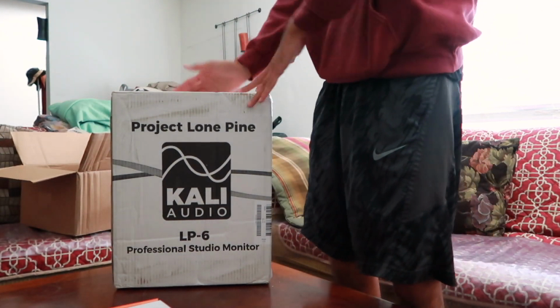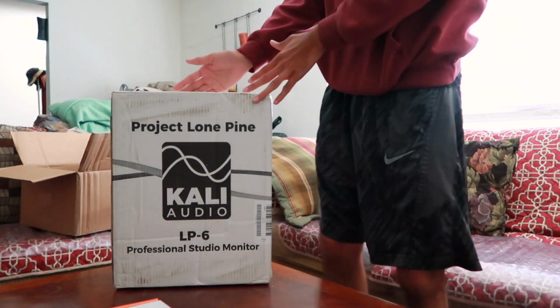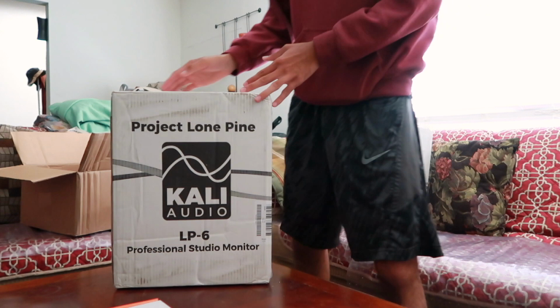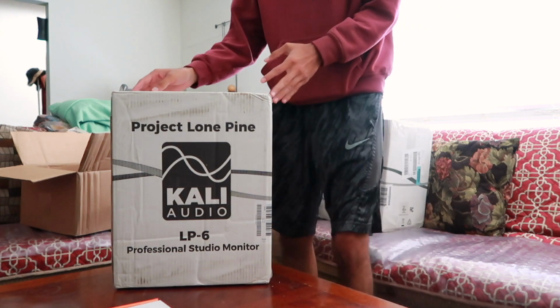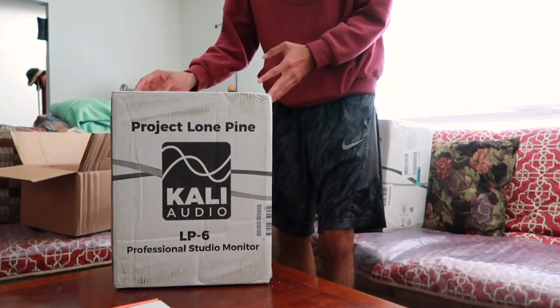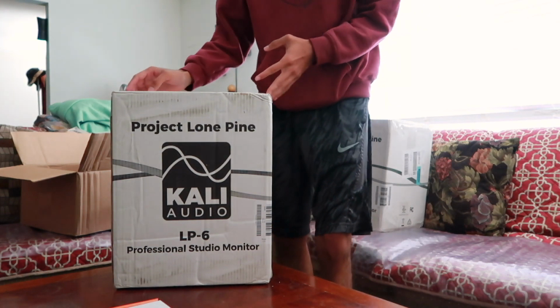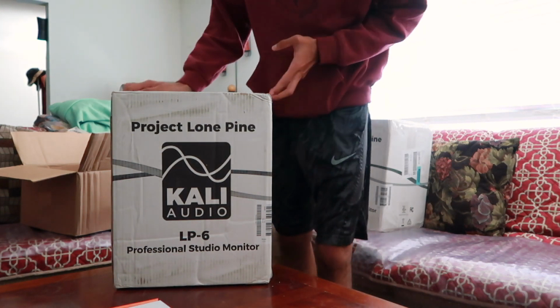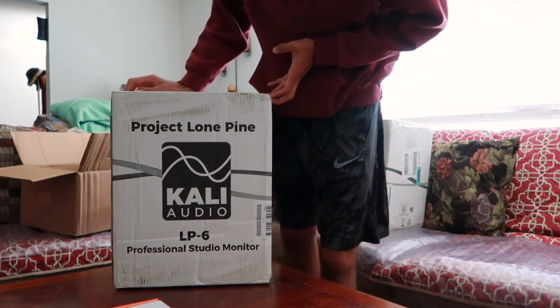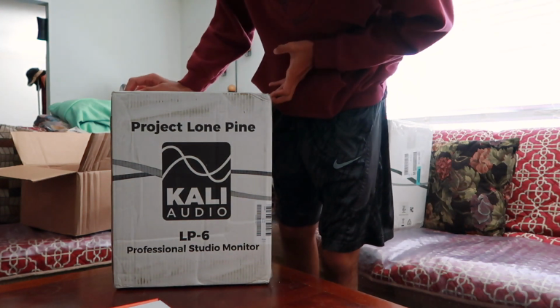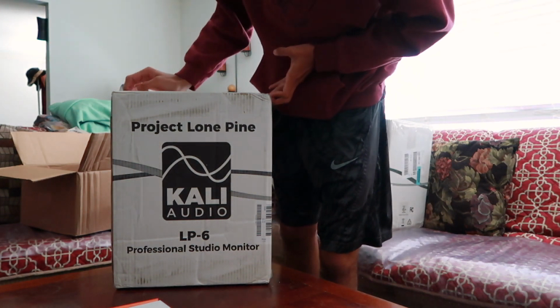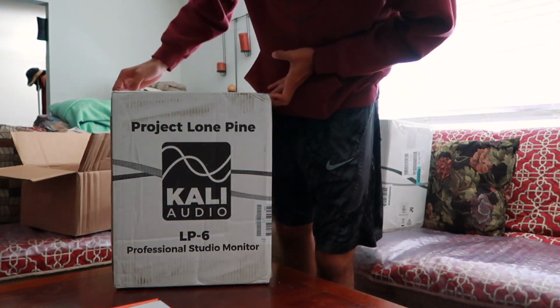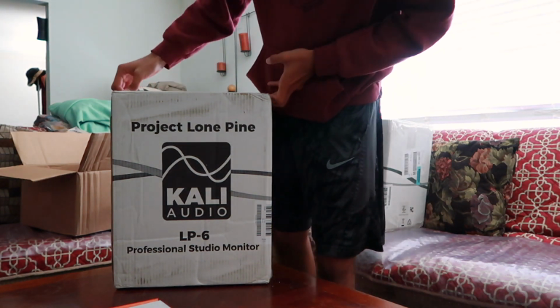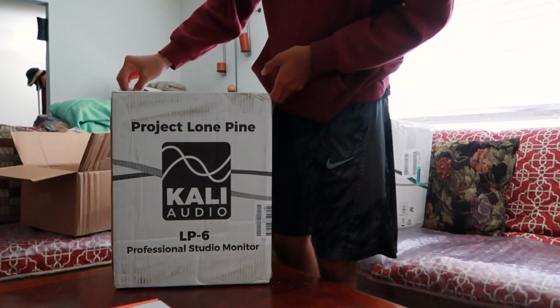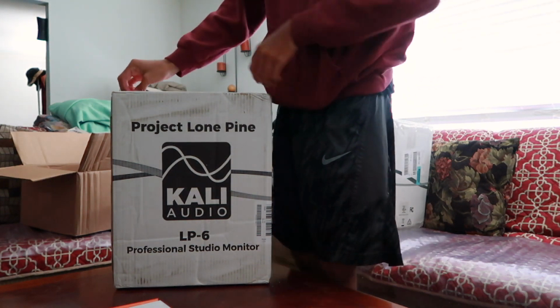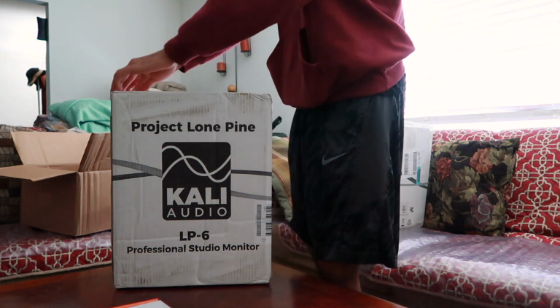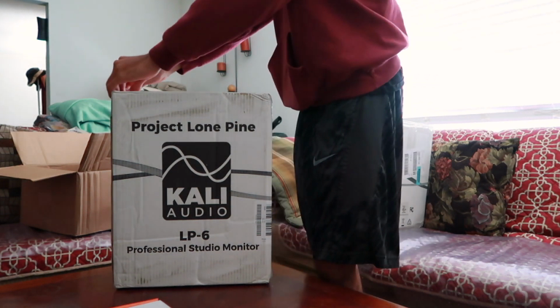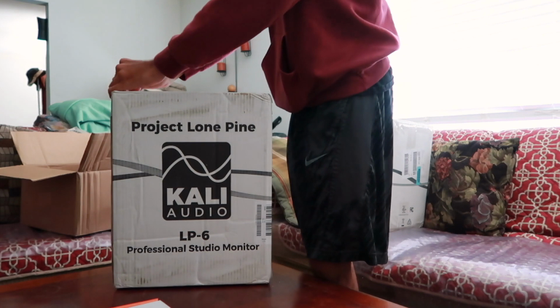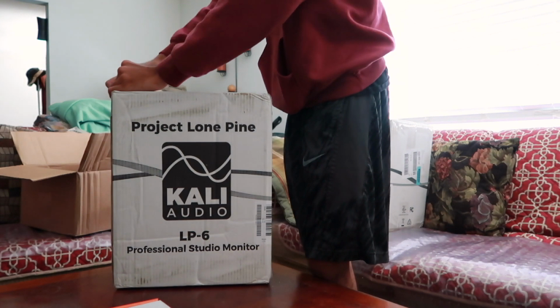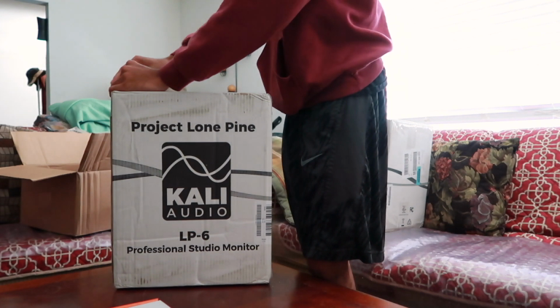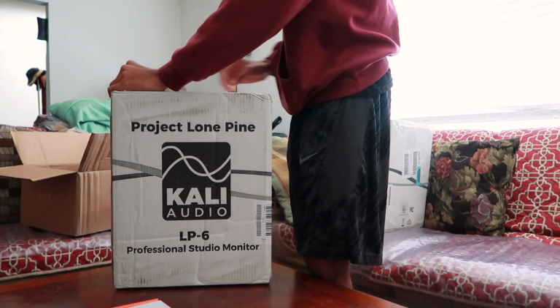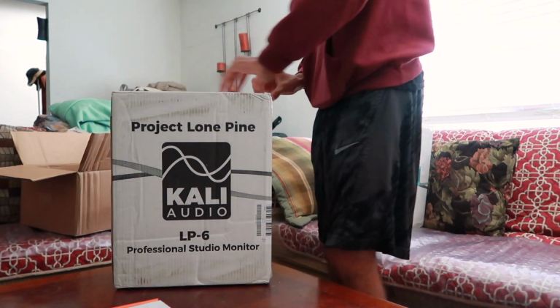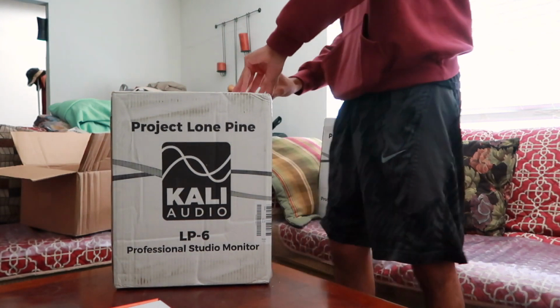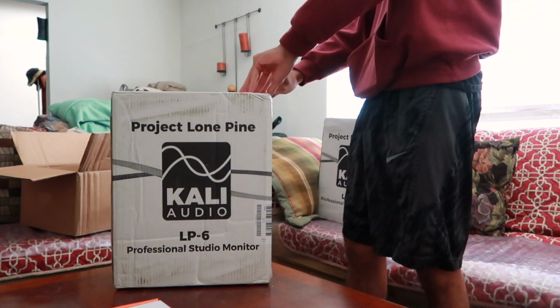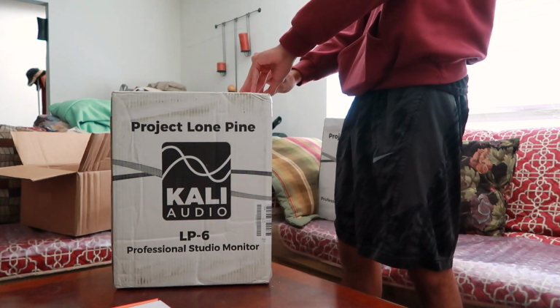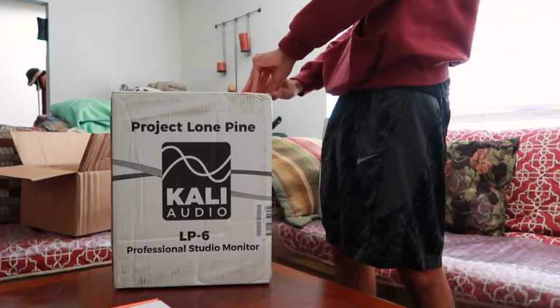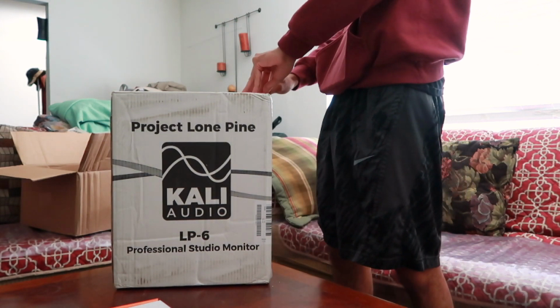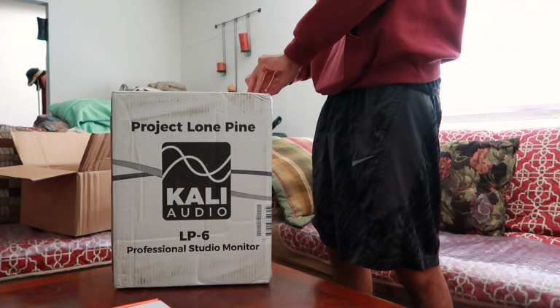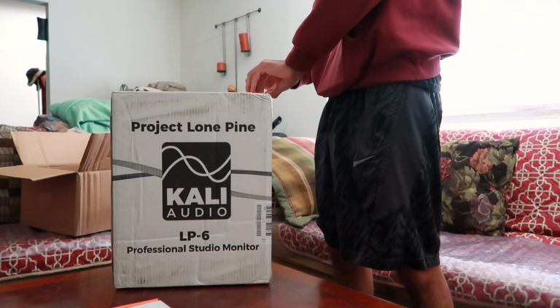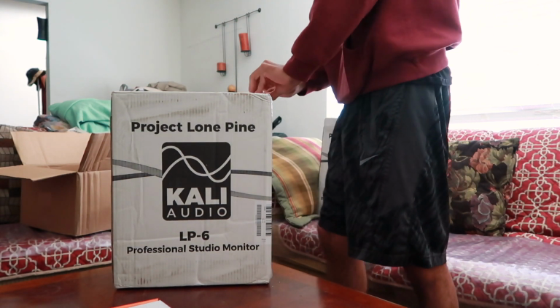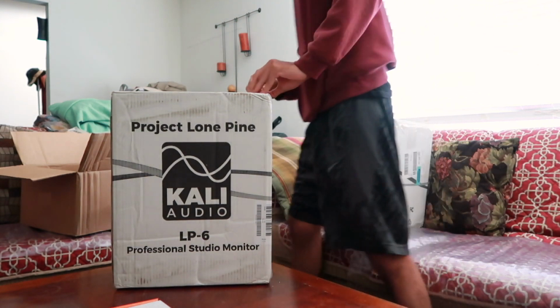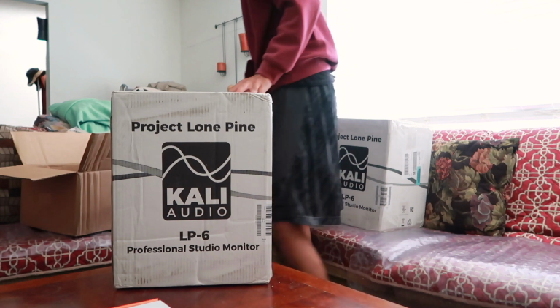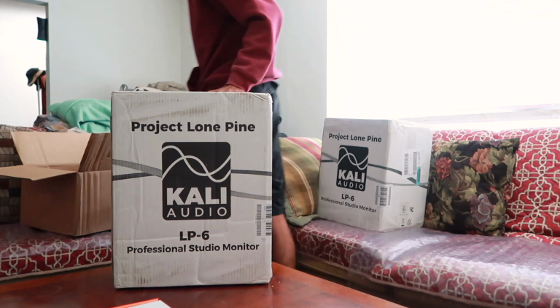Getting into the main thing of this video — got the Cali LP6s. California based company. They used to work for JBL.